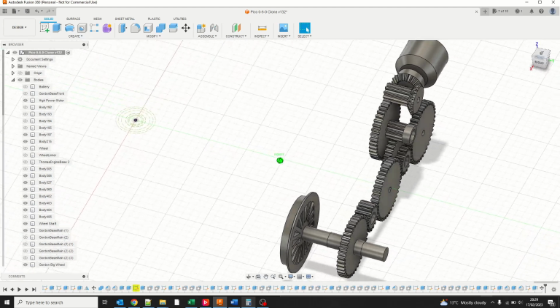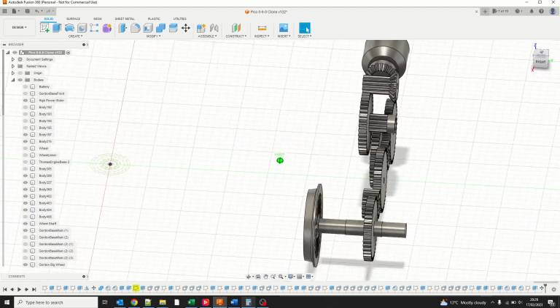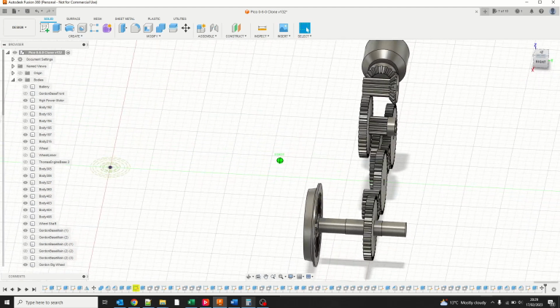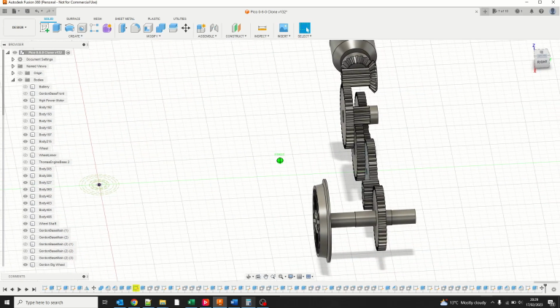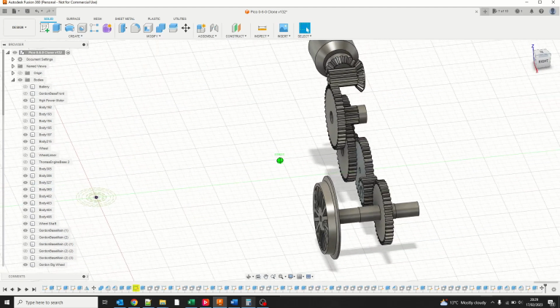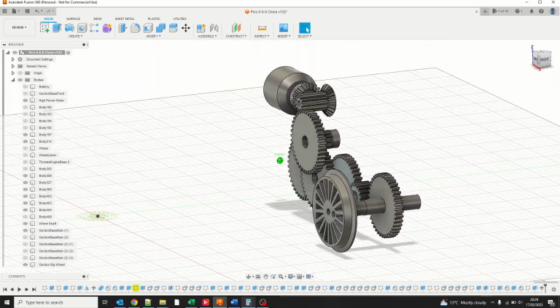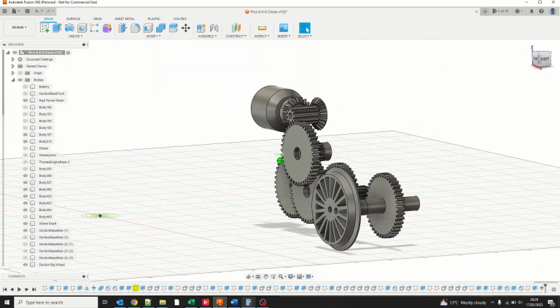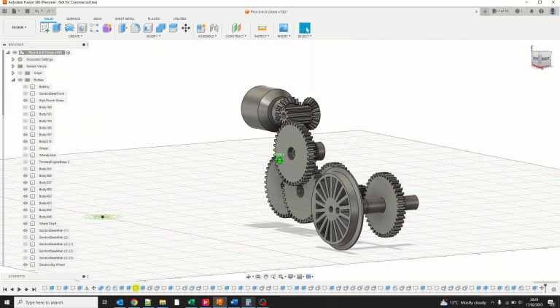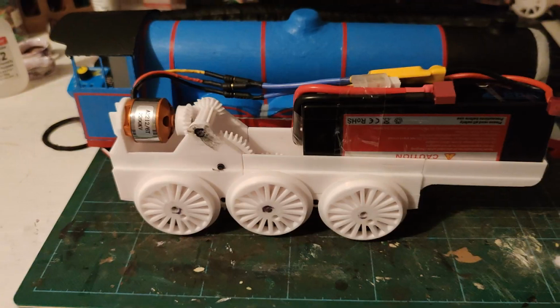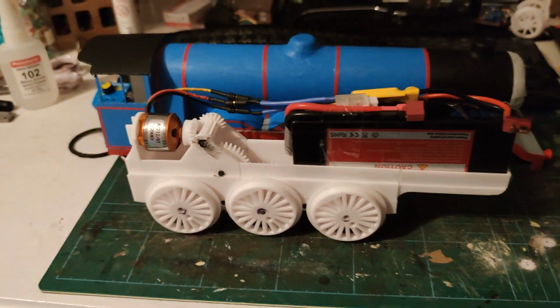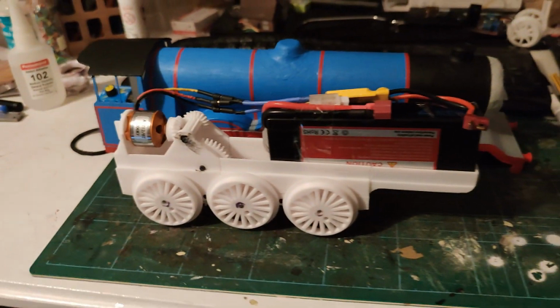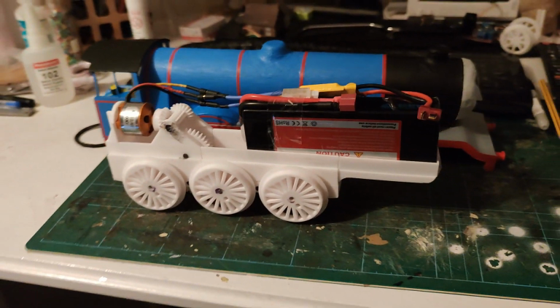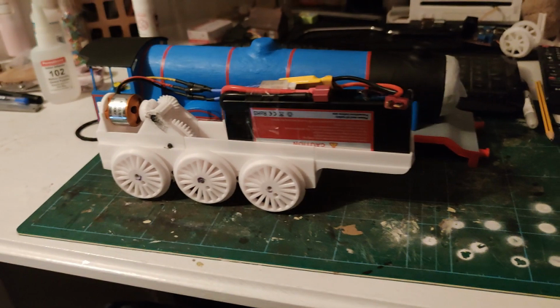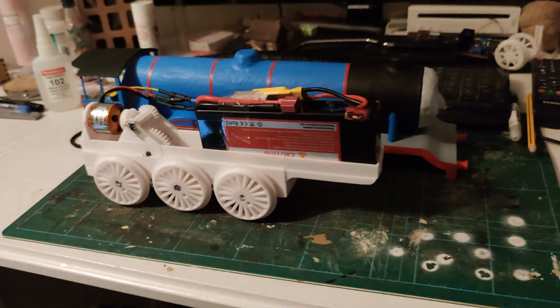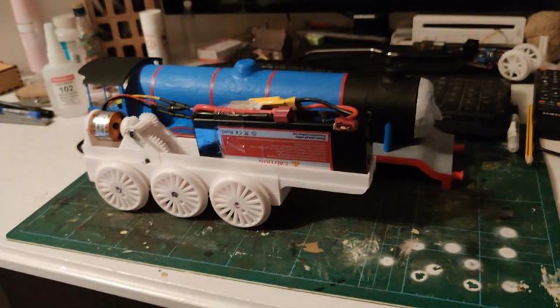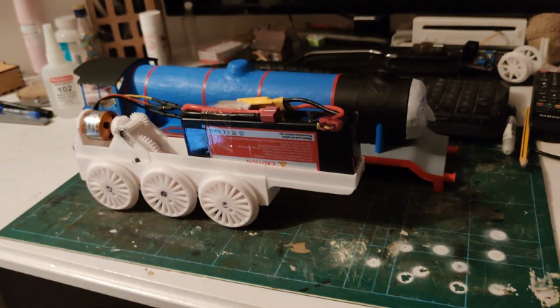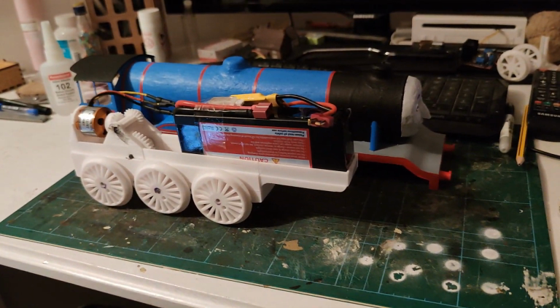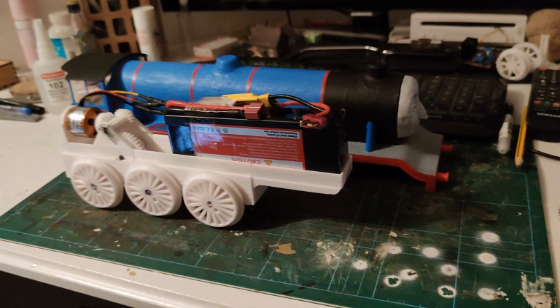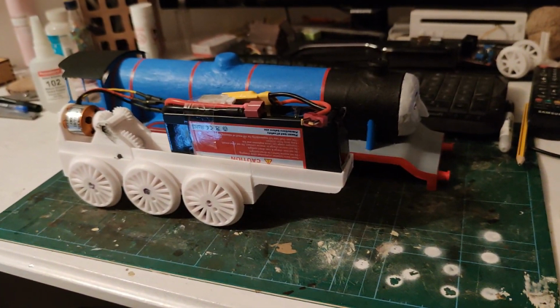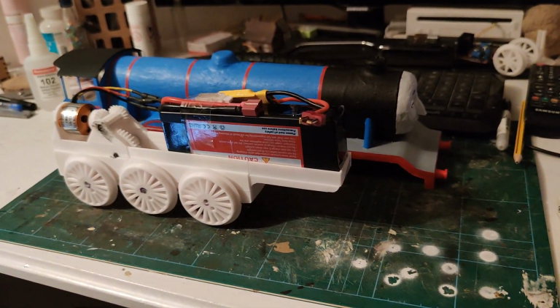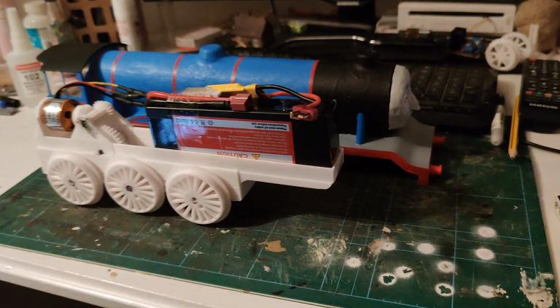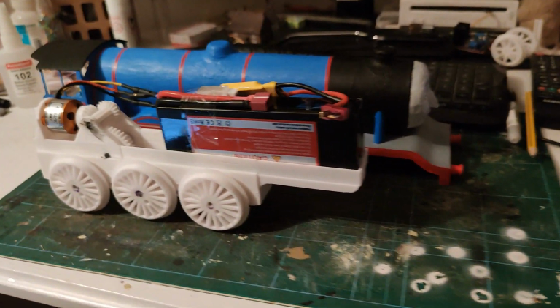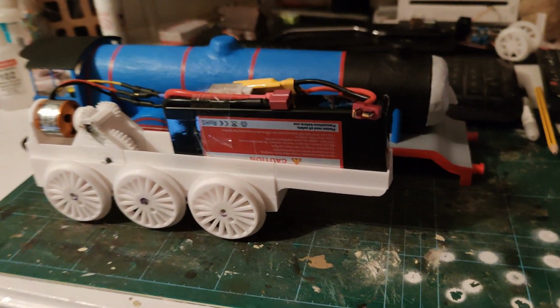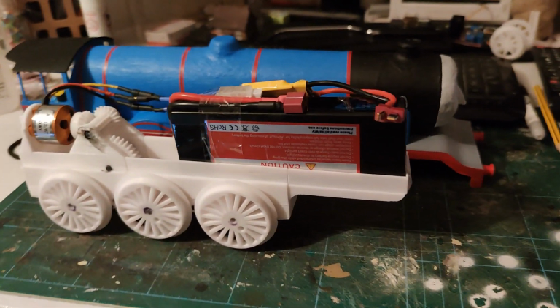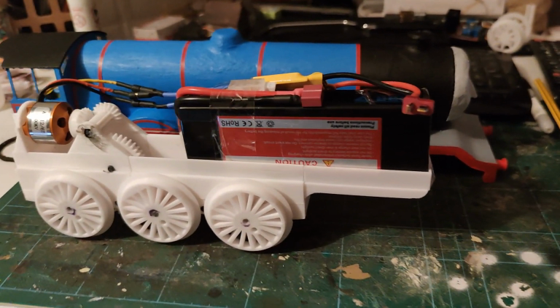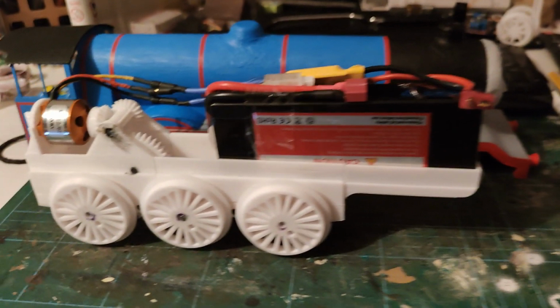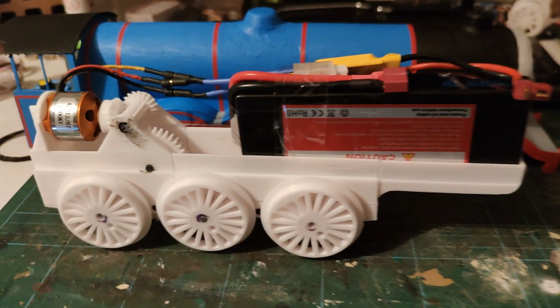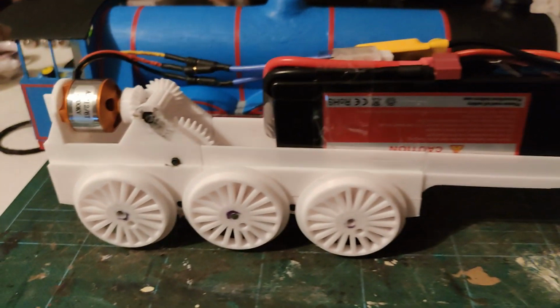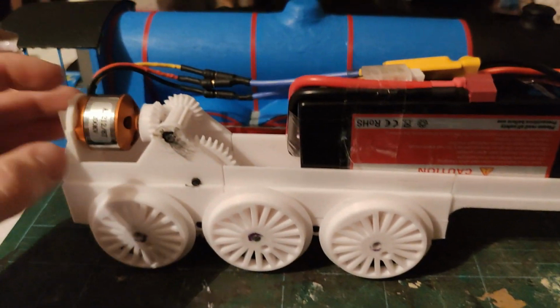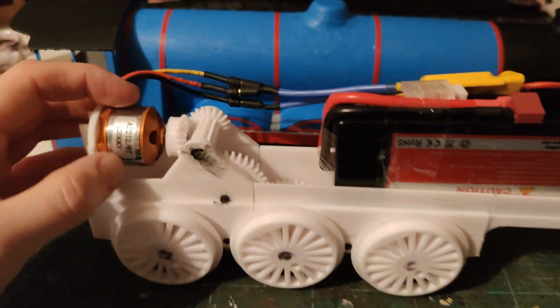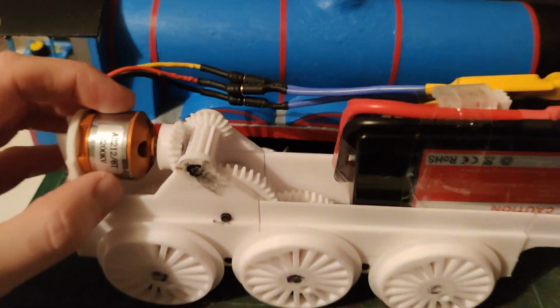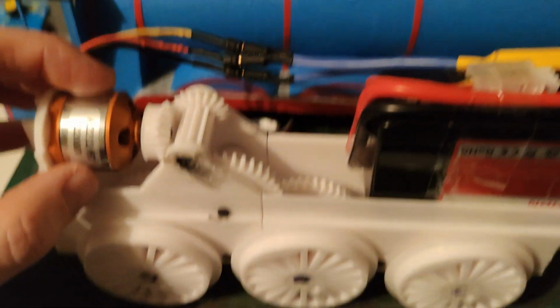I've also coupled all the wheel shafts together to deliver more torque. Like my Thomas model, I've tried to 3D print everything apart from the 4mm steel rods I've mounted the gears and wheels on. I've also used some tiny bearings on the very high speed stage to reduce wear.